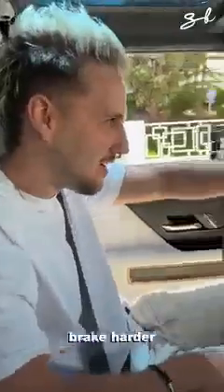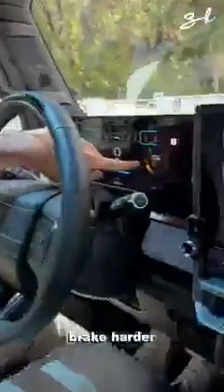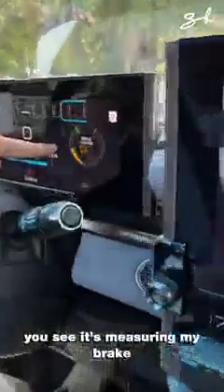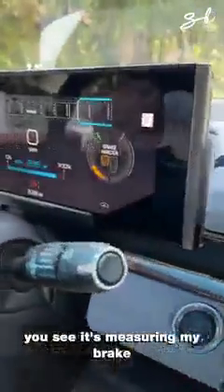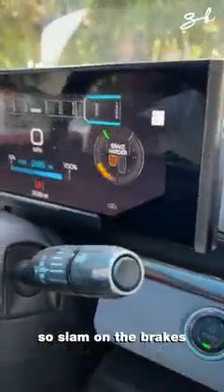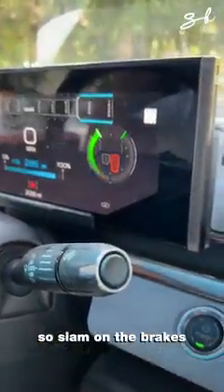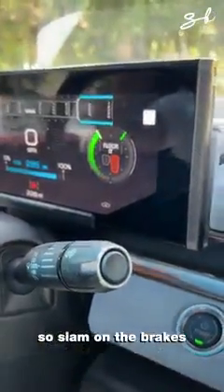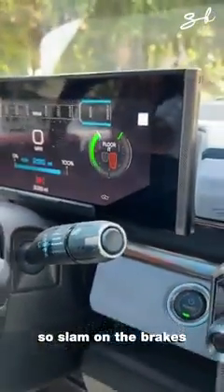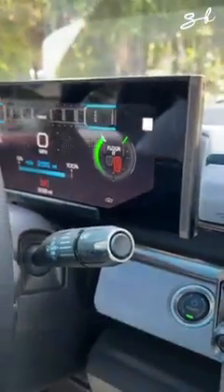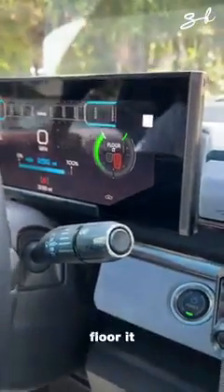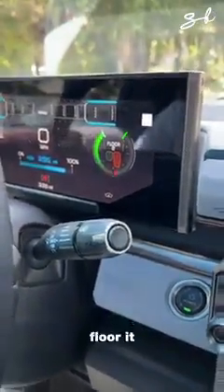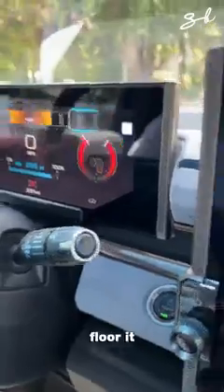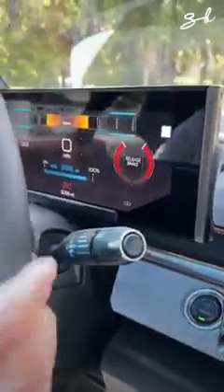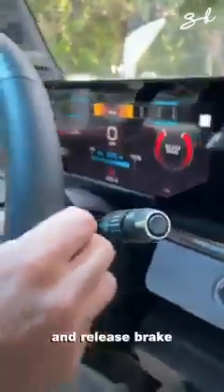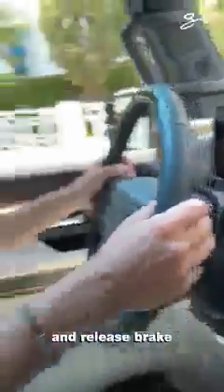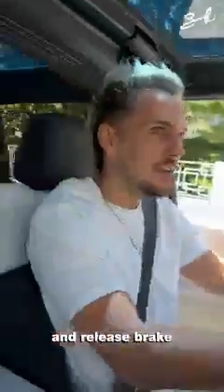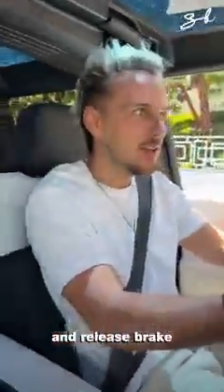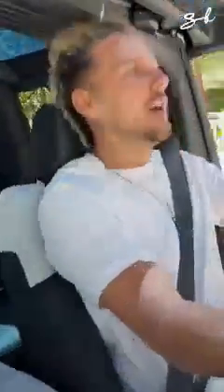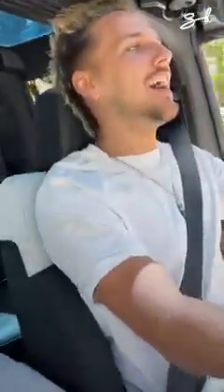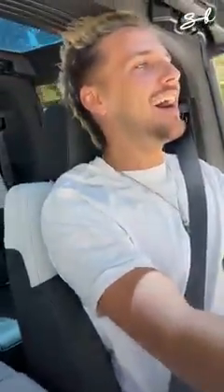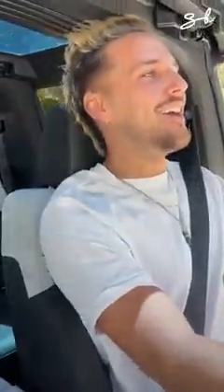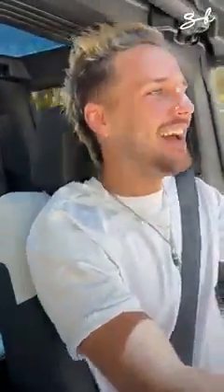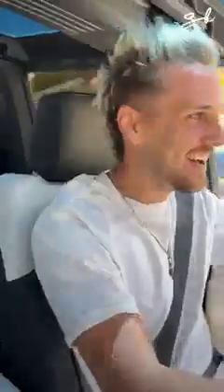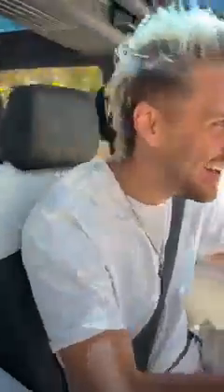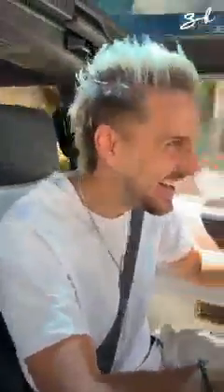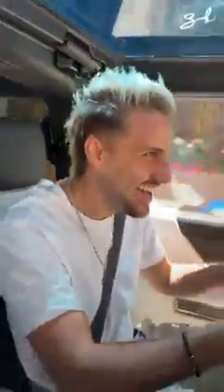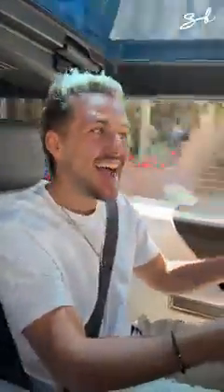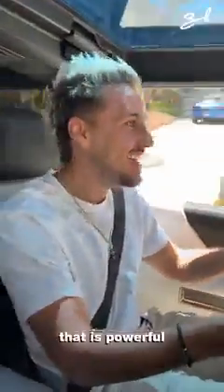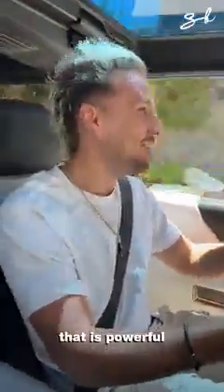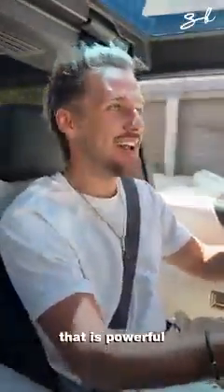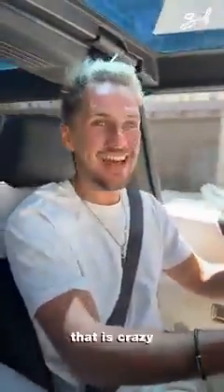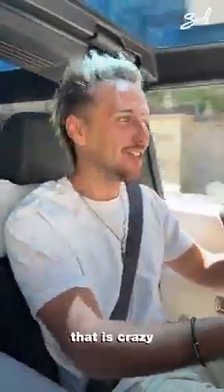Brake harder — you see it's measuring my brake. It says slam on the brakes. Floor it. And release brake. That is powerful. I mean, that is crazy.